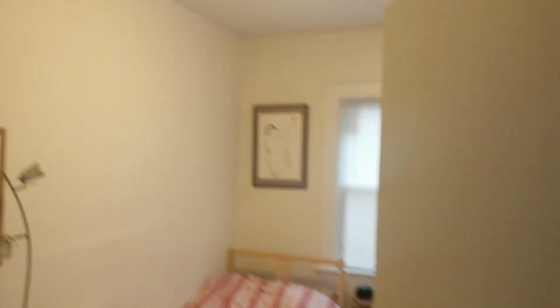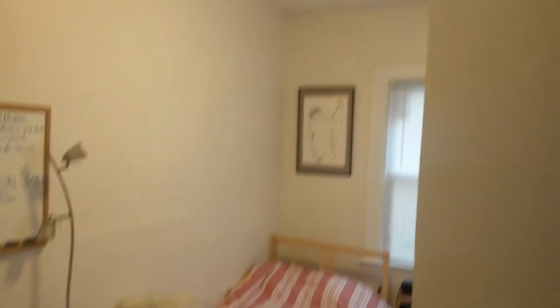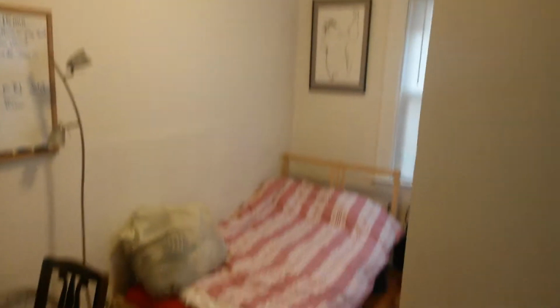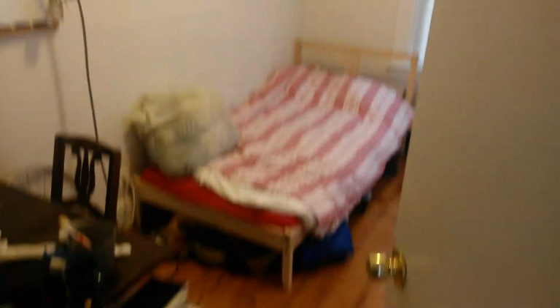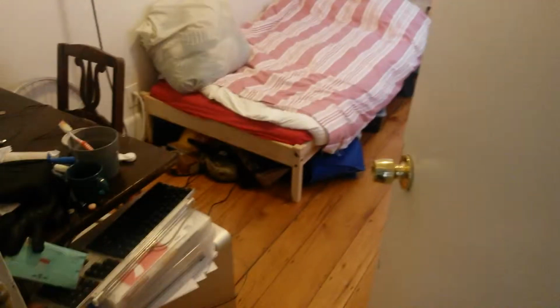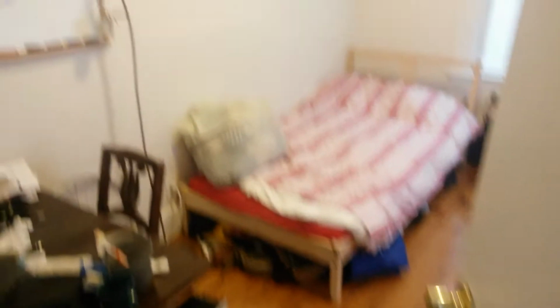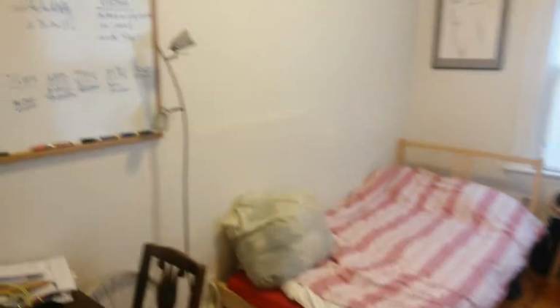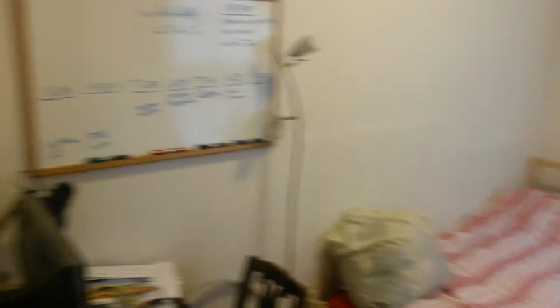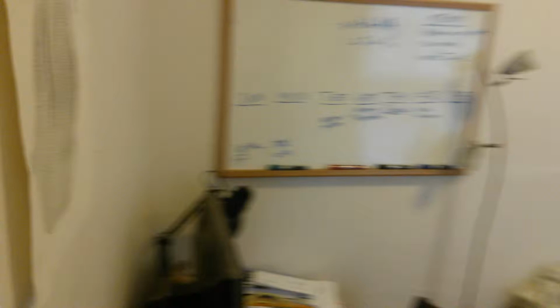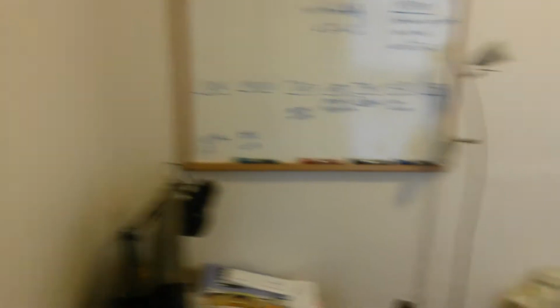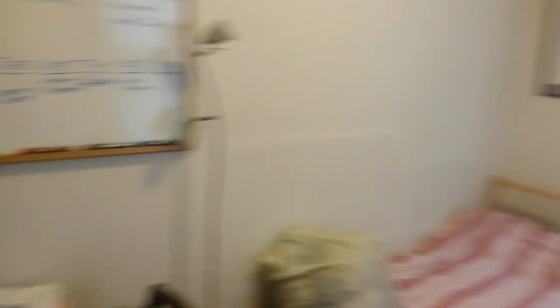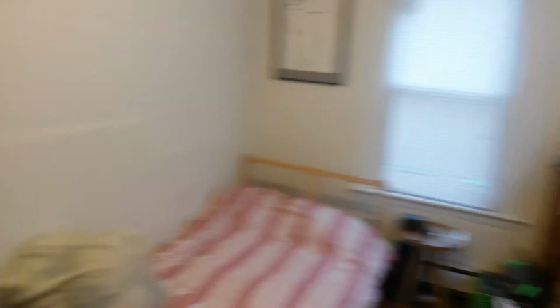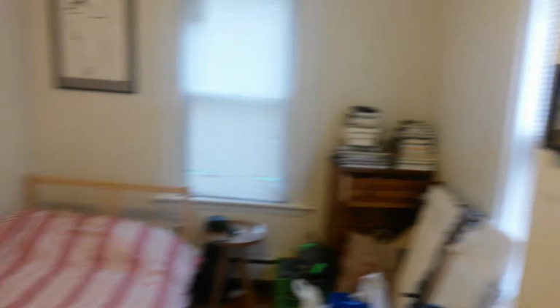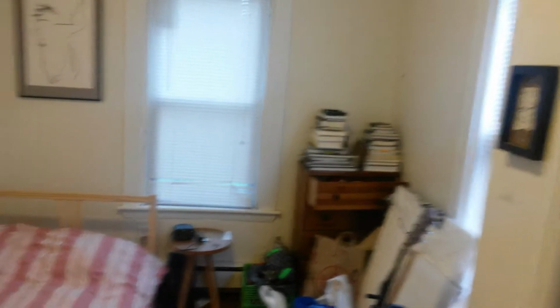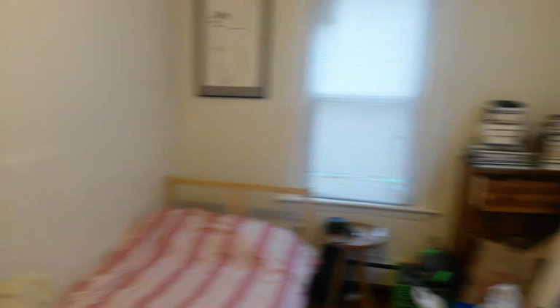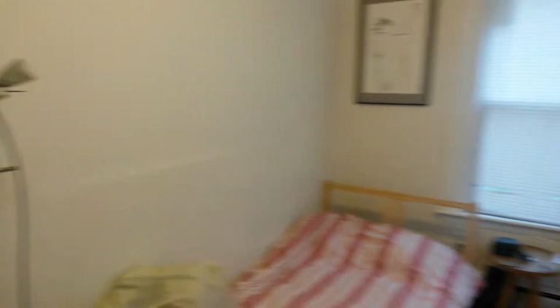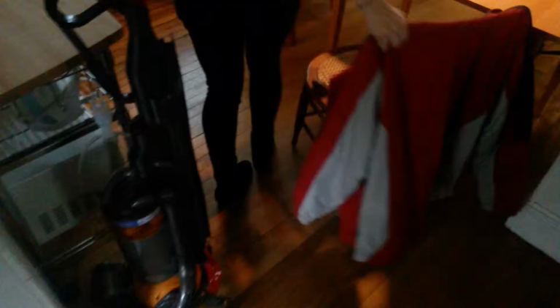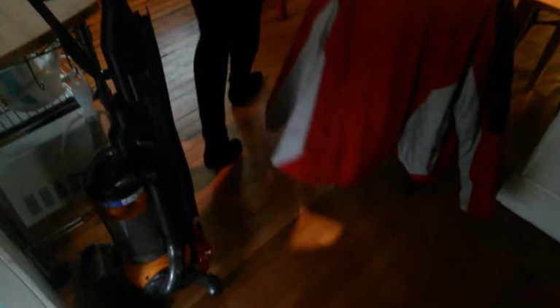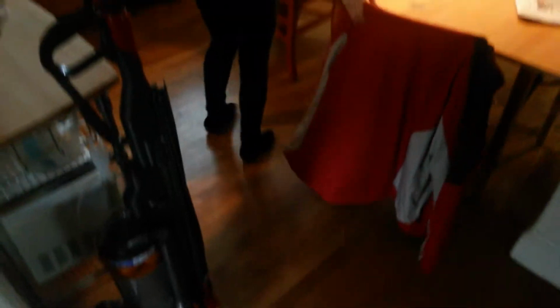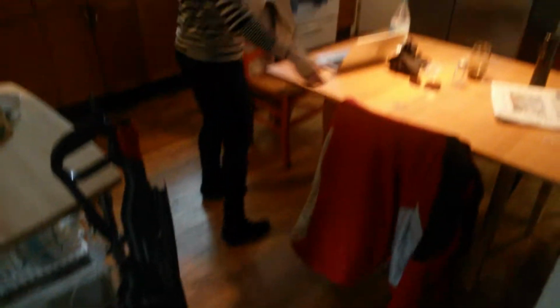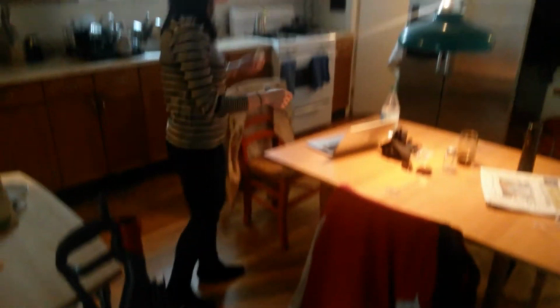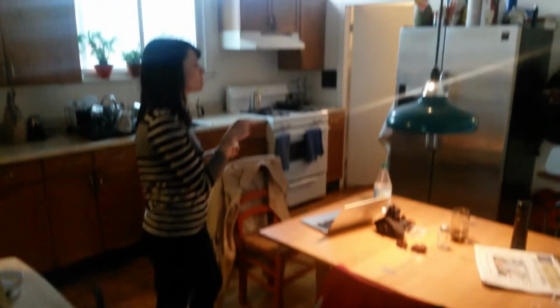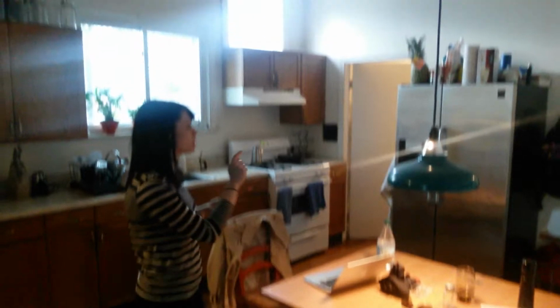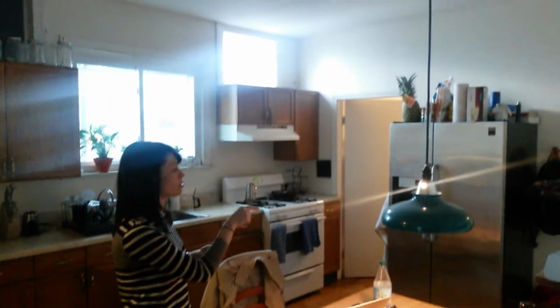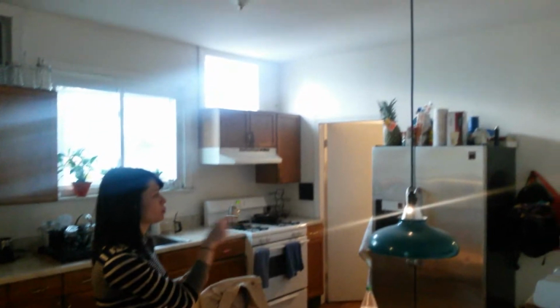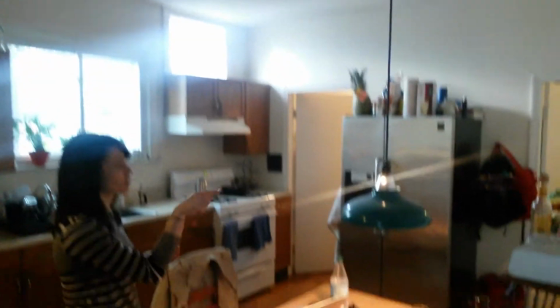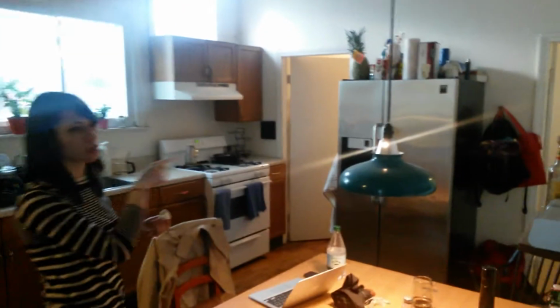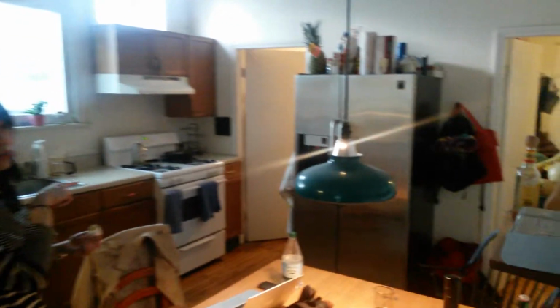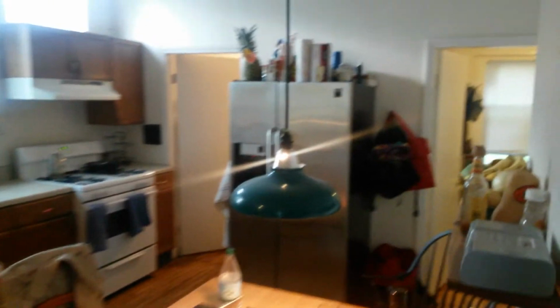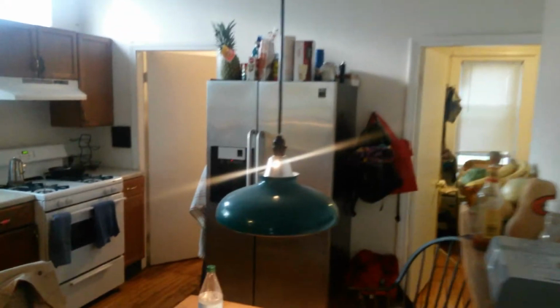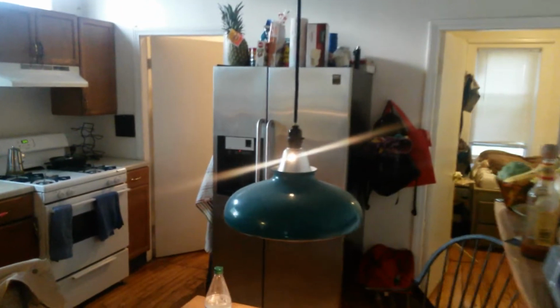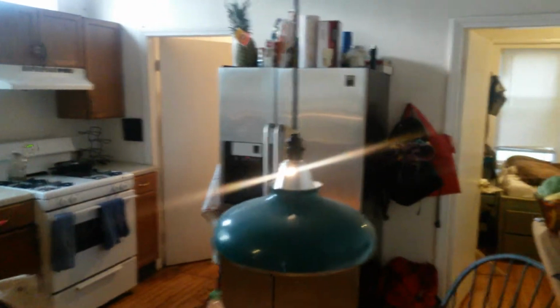There's no dishwasher. And the middle bedroom is bigger than the side, but it only has one window.